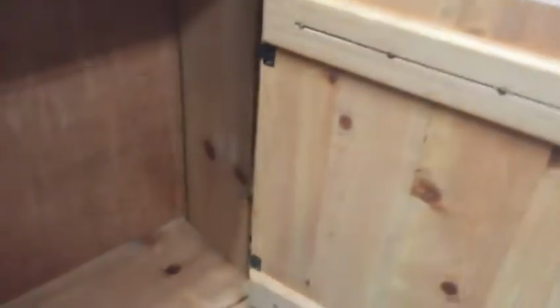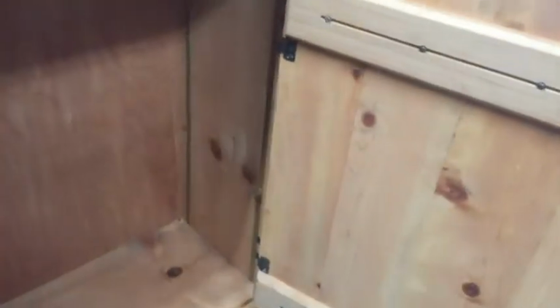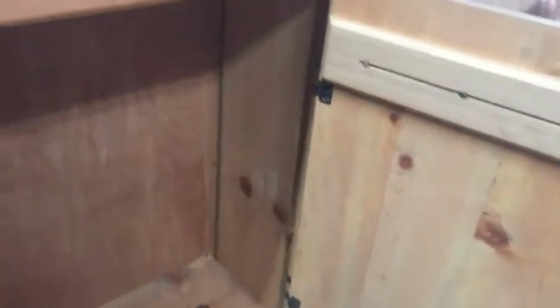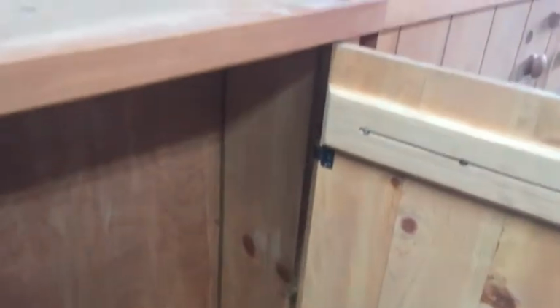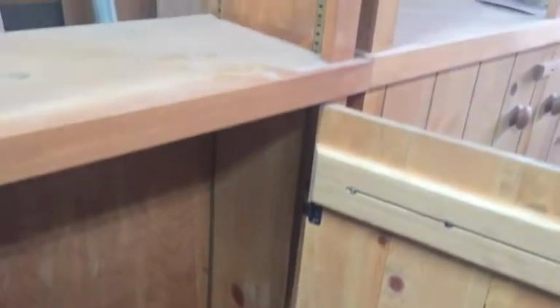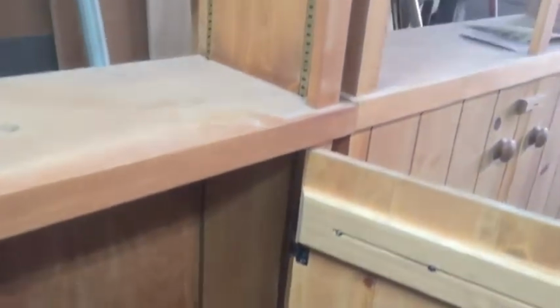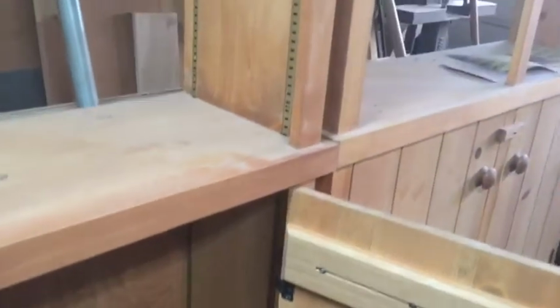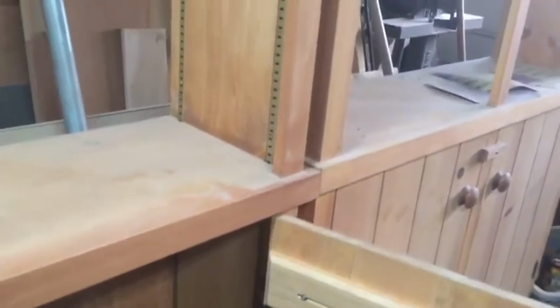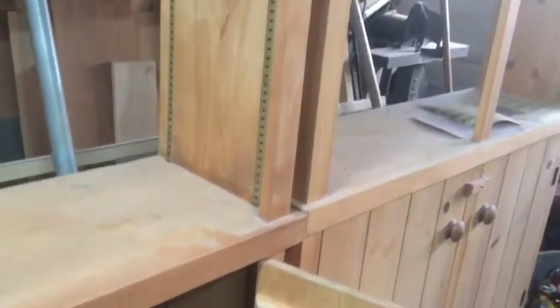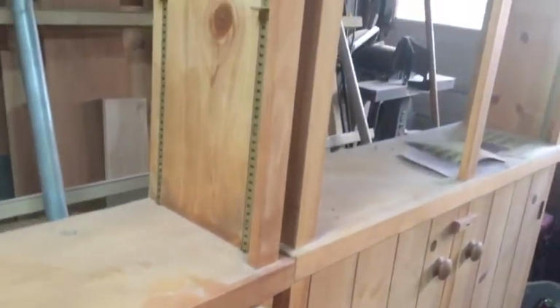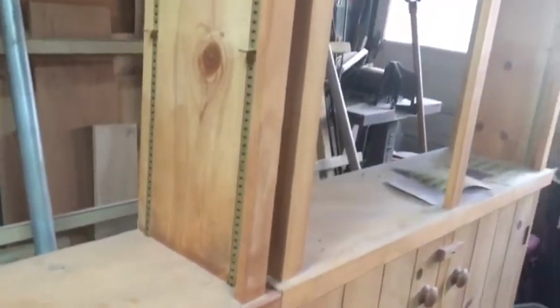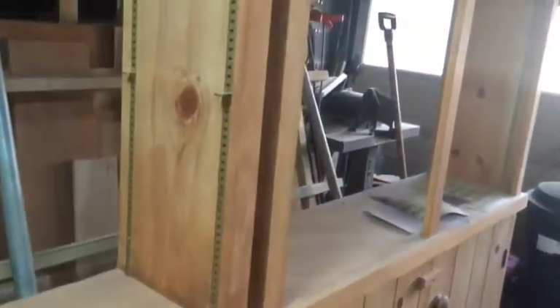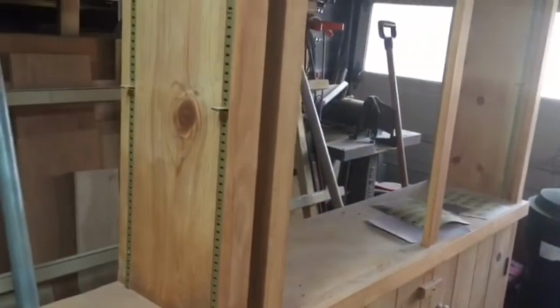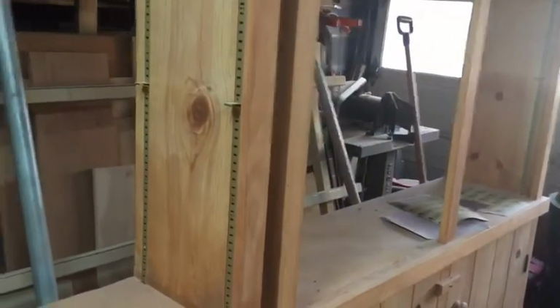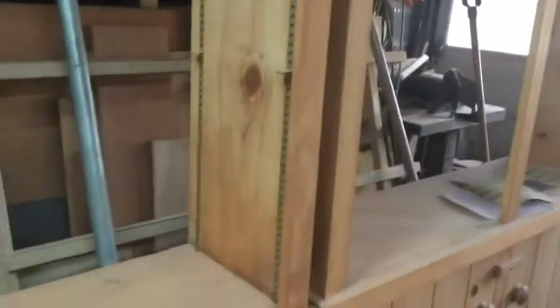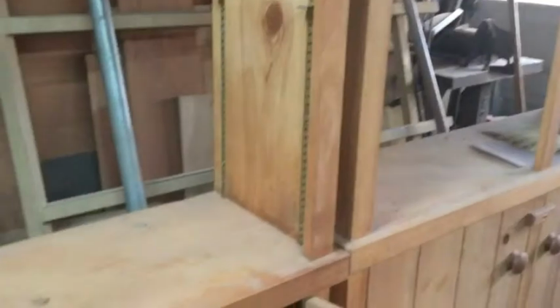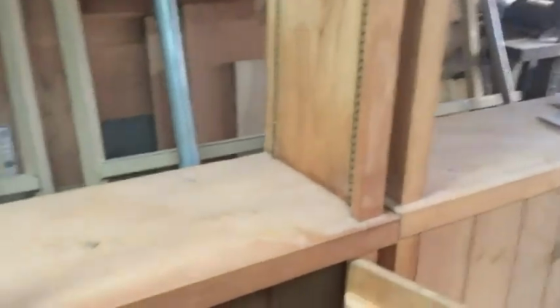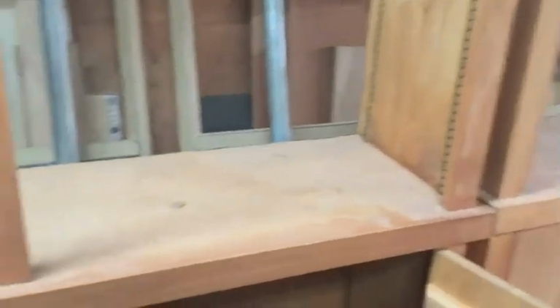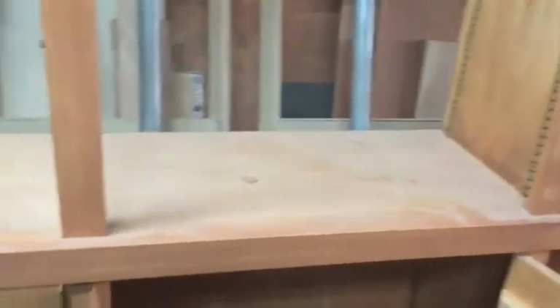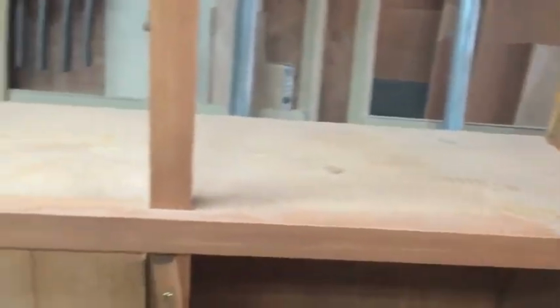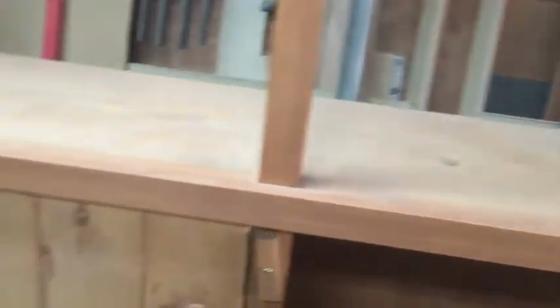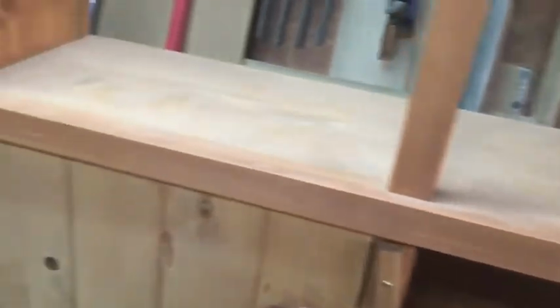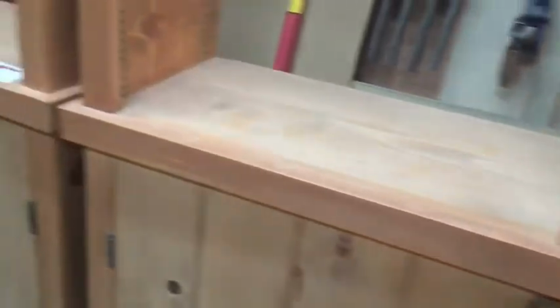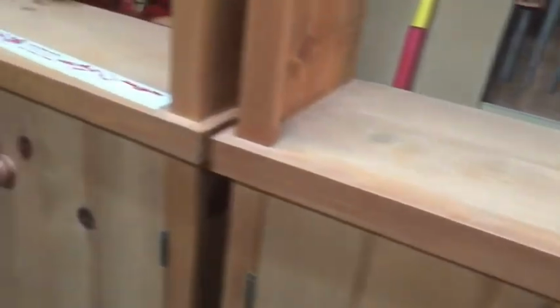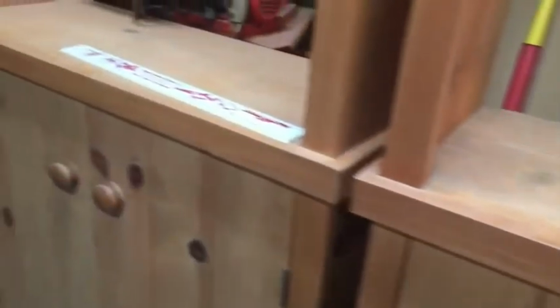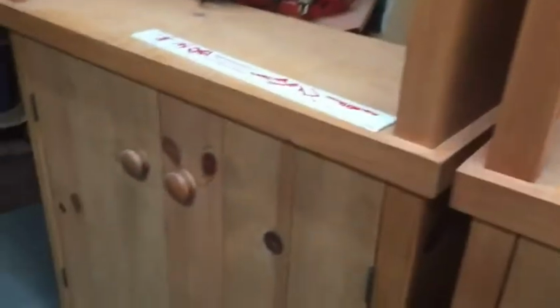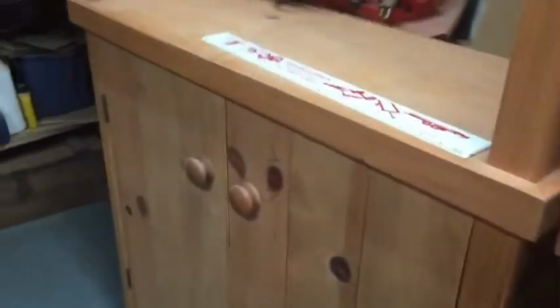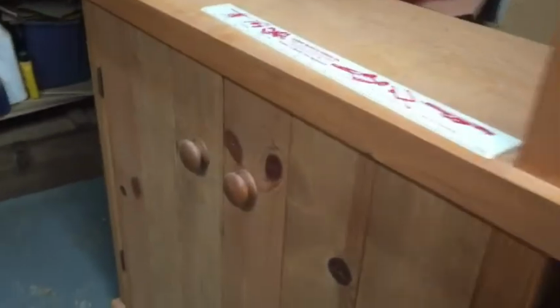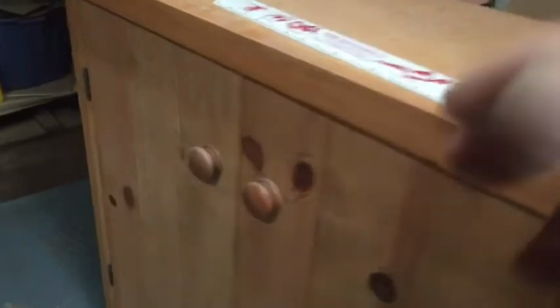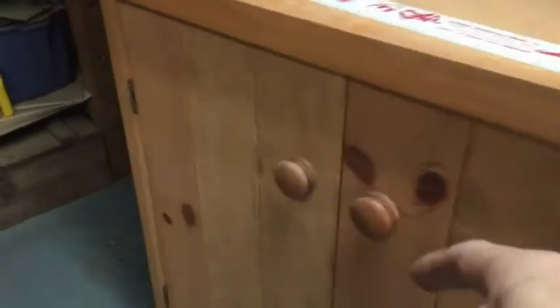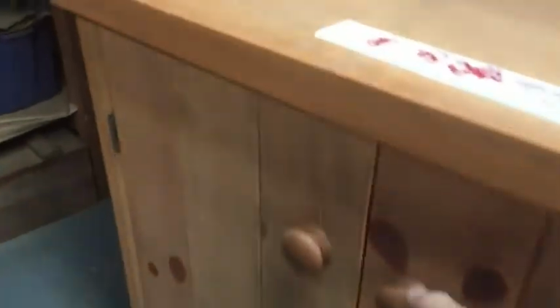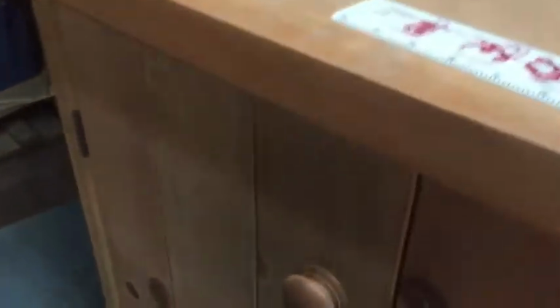Here you see the doors and the inside and how the KV strips — the pilasters — go all the way through from the top to the bottom, and that way it makes it very easy to make sure that all the shelves are level when they're put together.